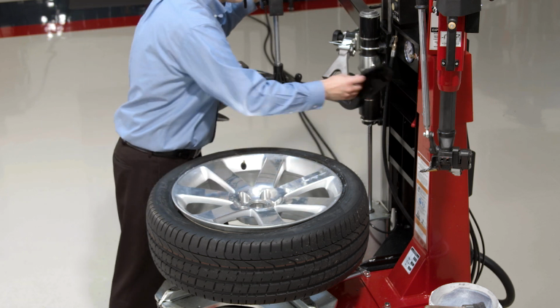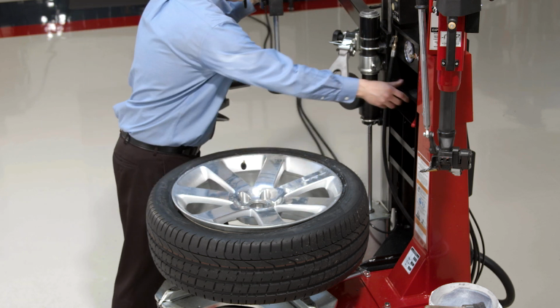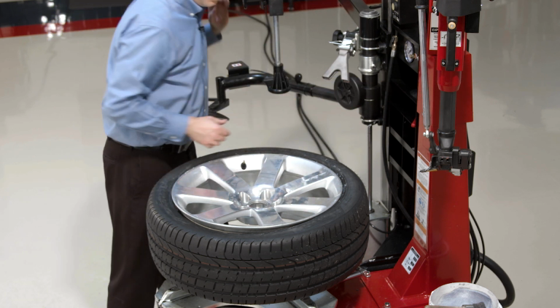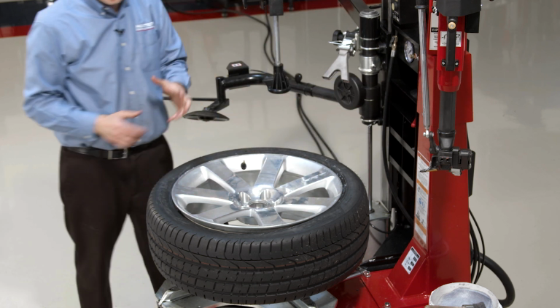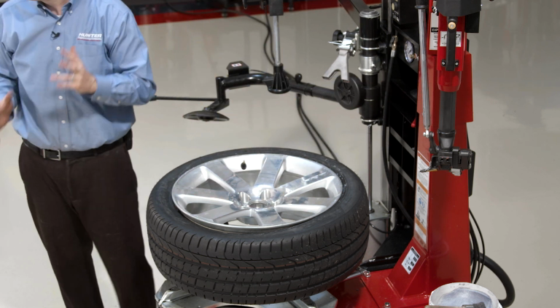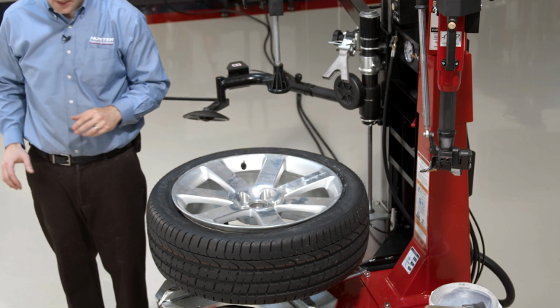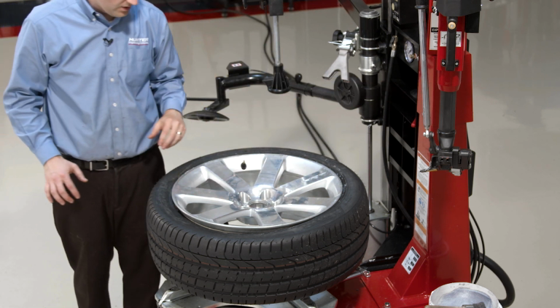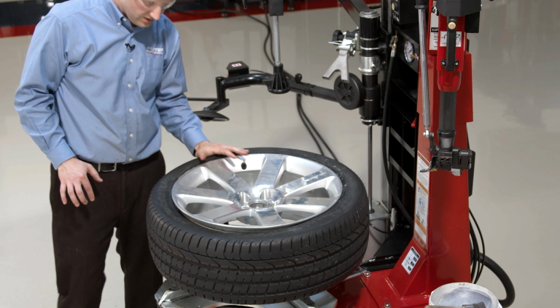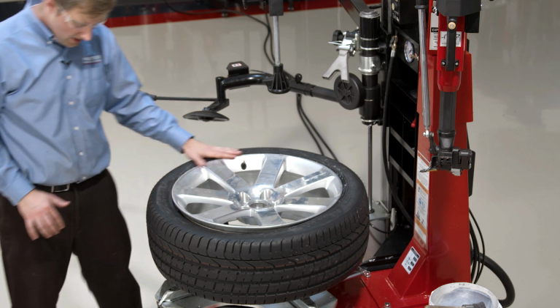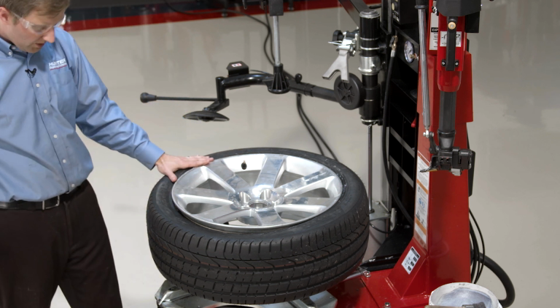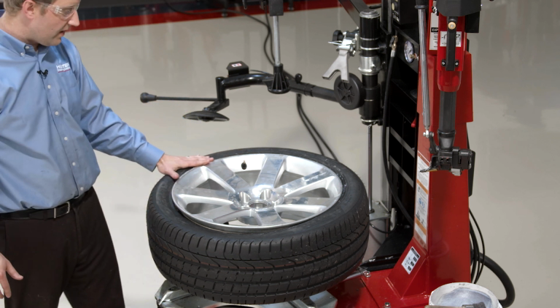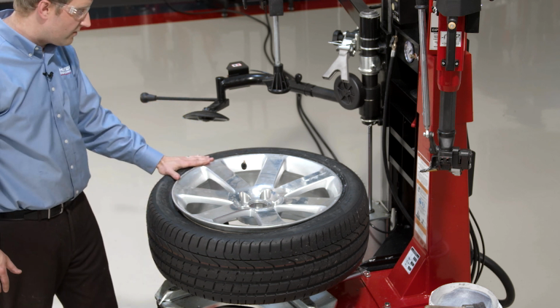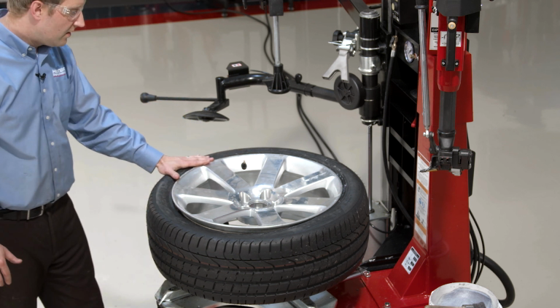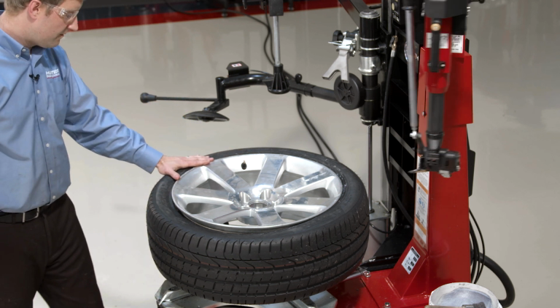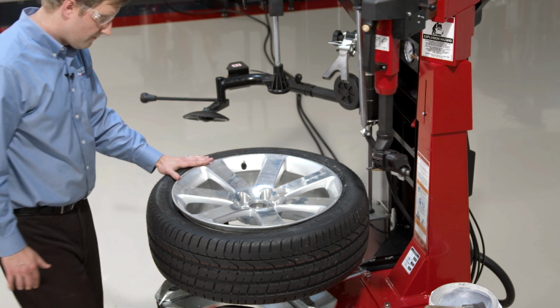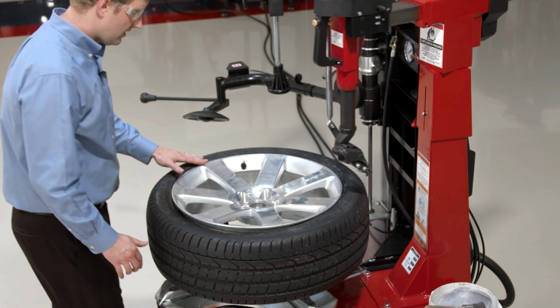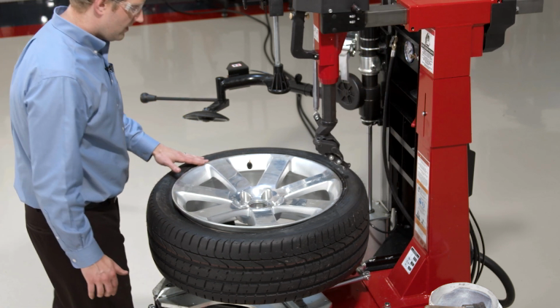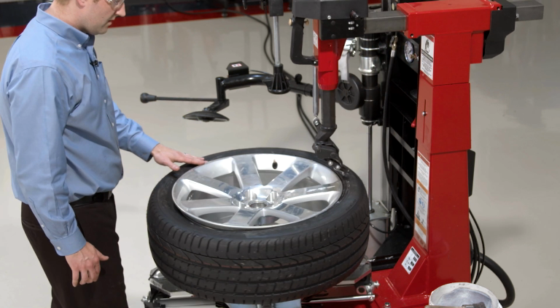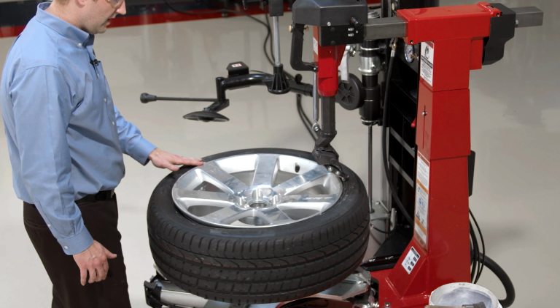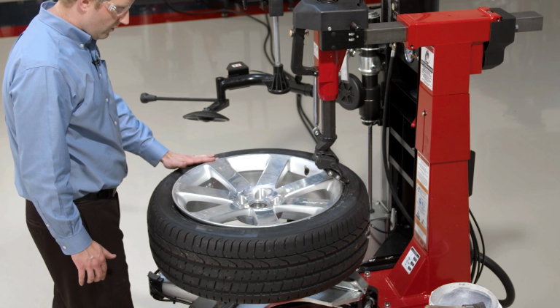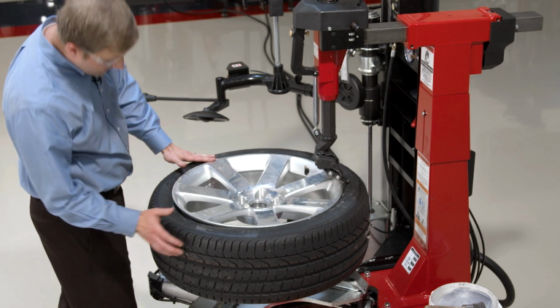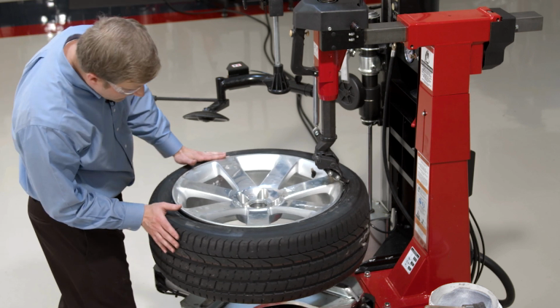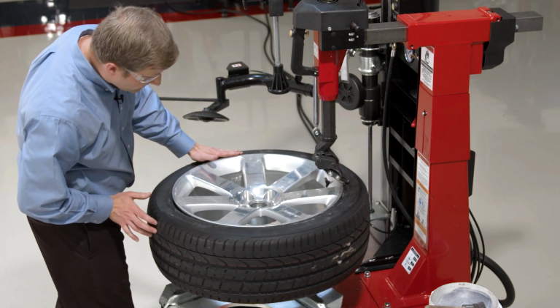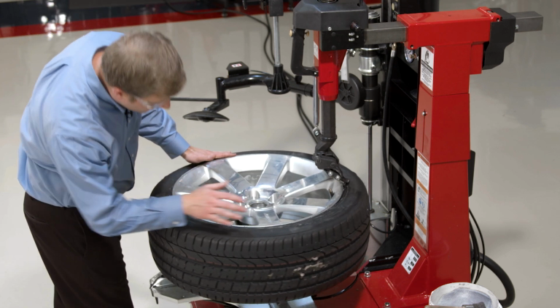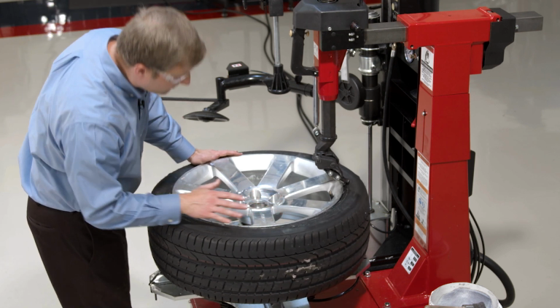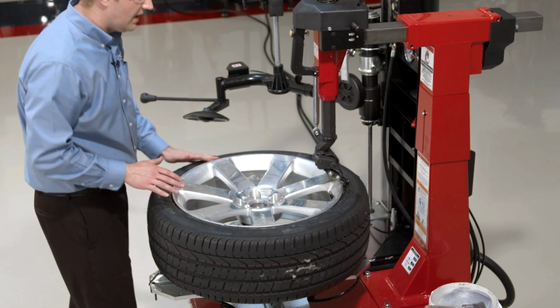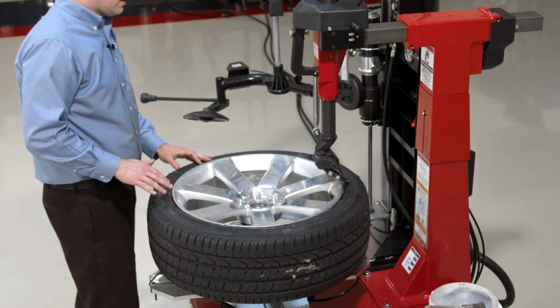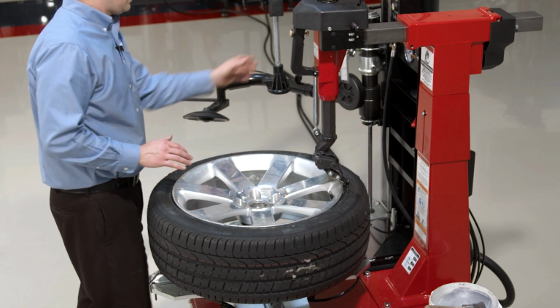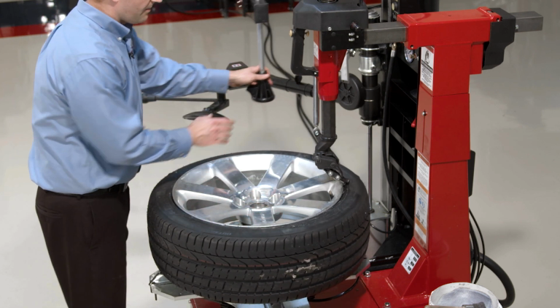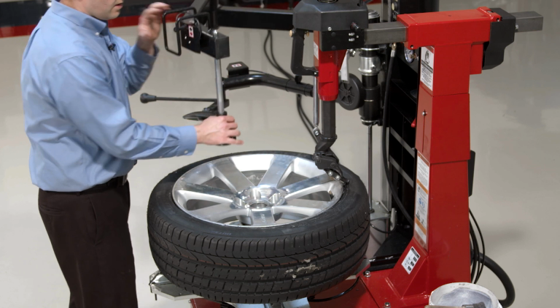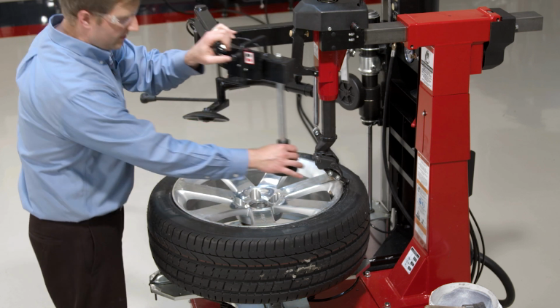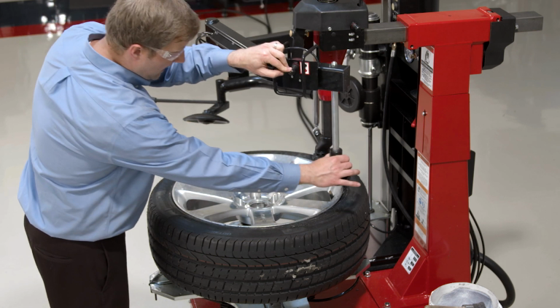External clamping is obviously preferred since it offers the maximum amount of wheel protection. So I bring my mount head down. Depending on where I am, it might have to make a small gap for my mount head — and I can use my press arm to do that.